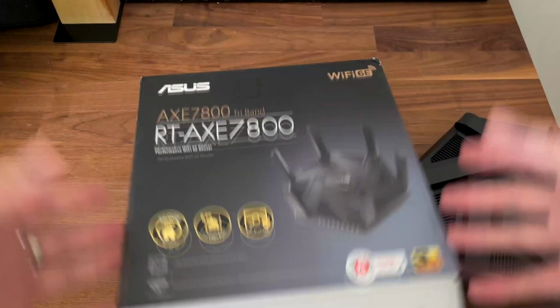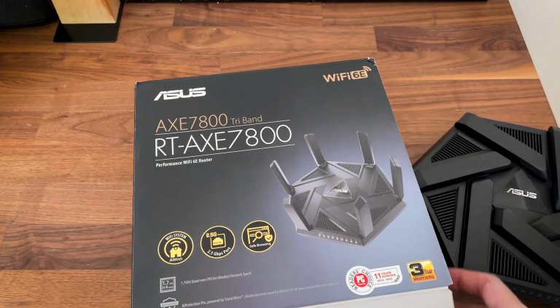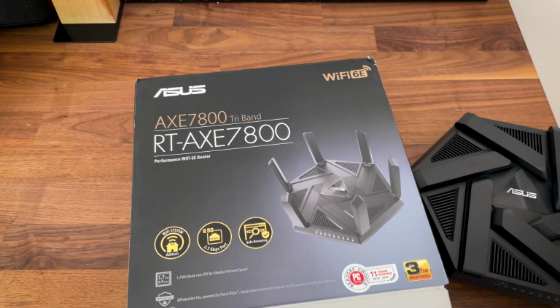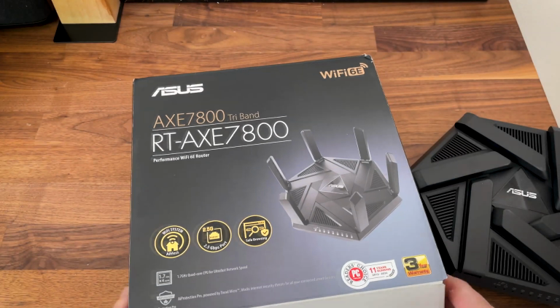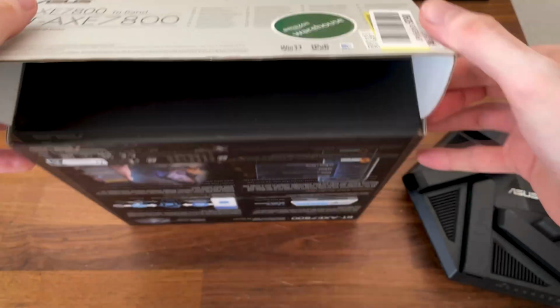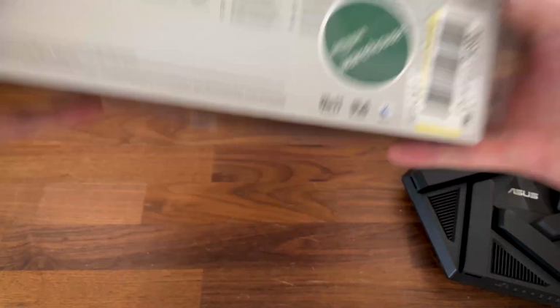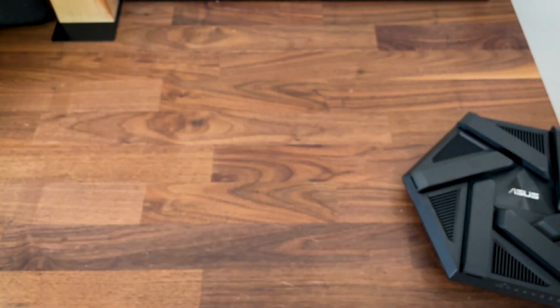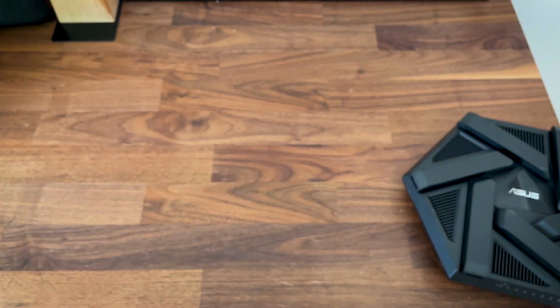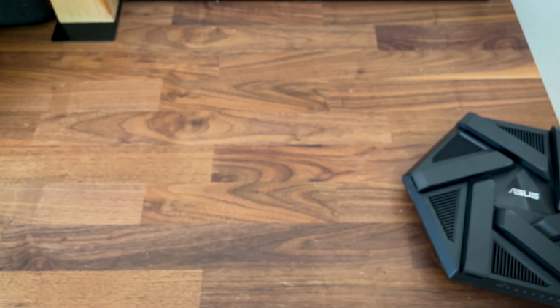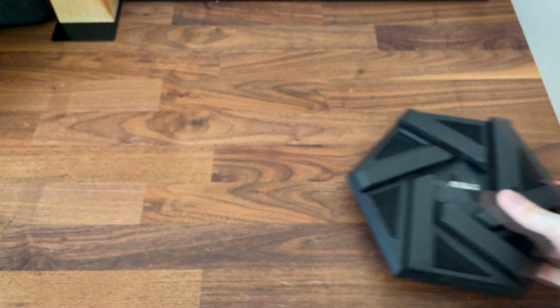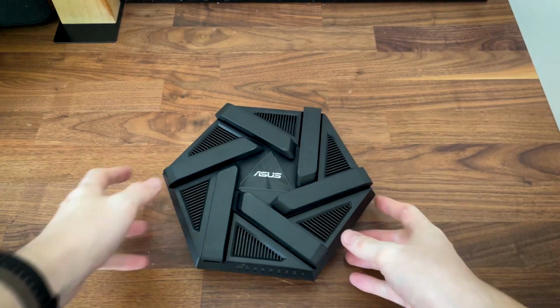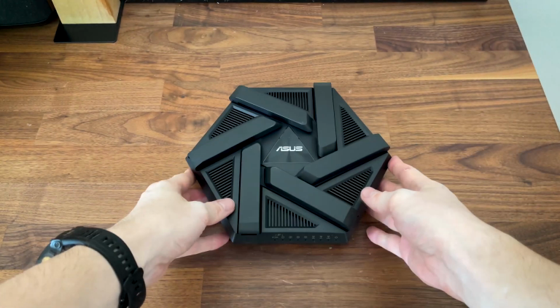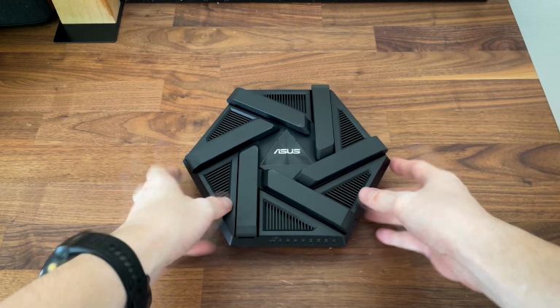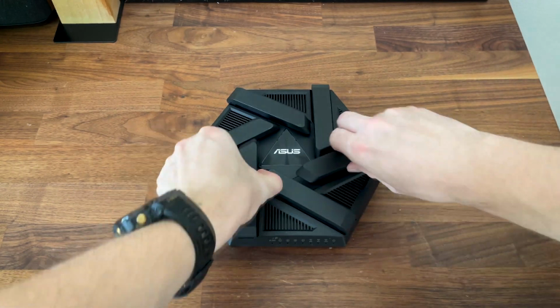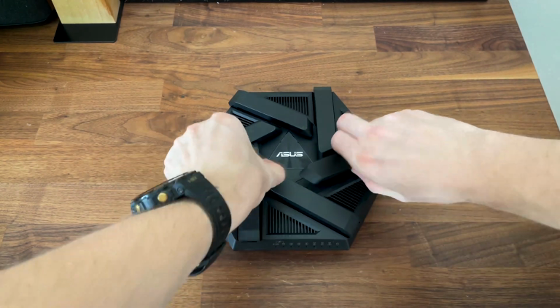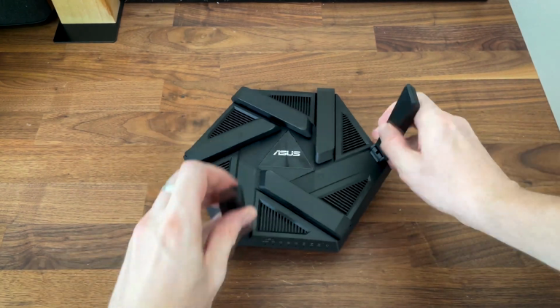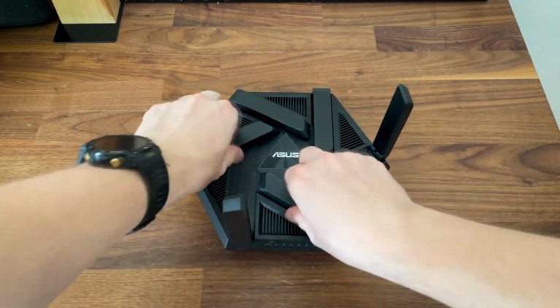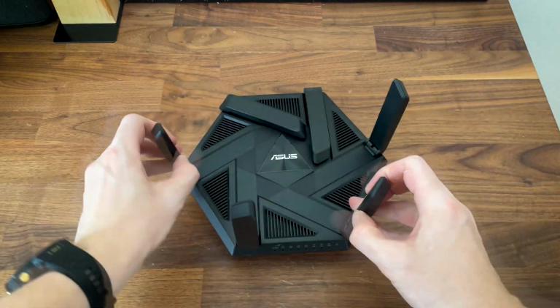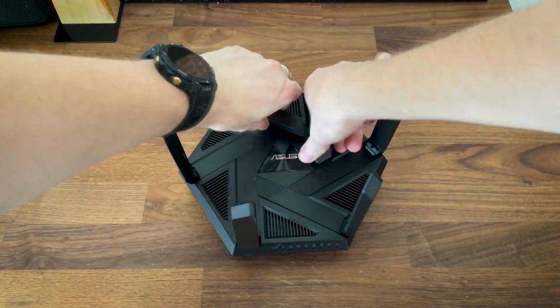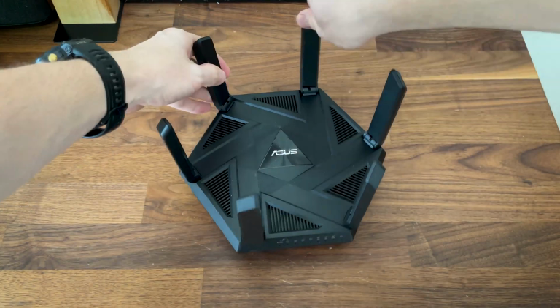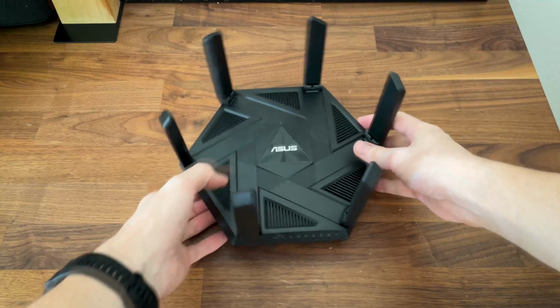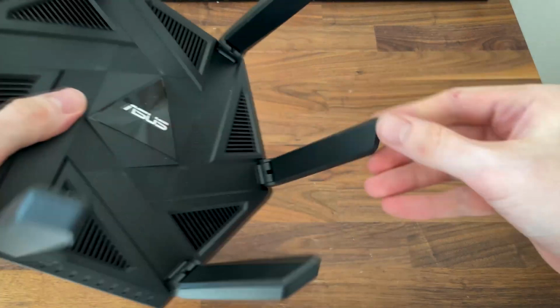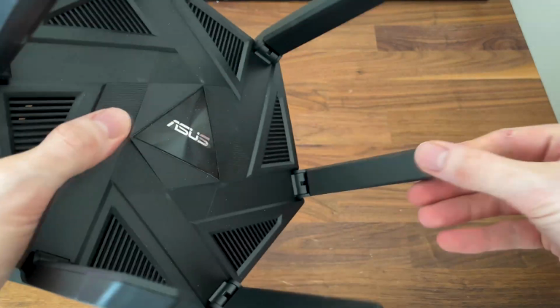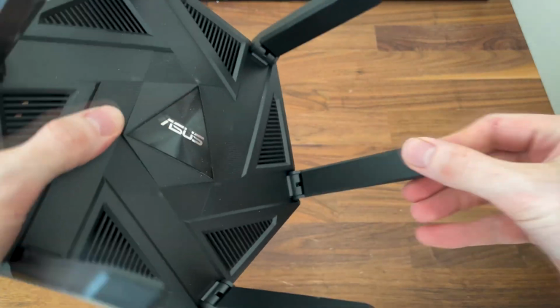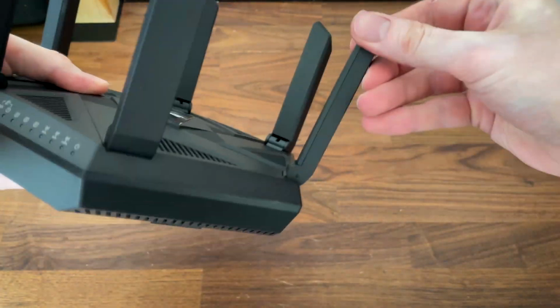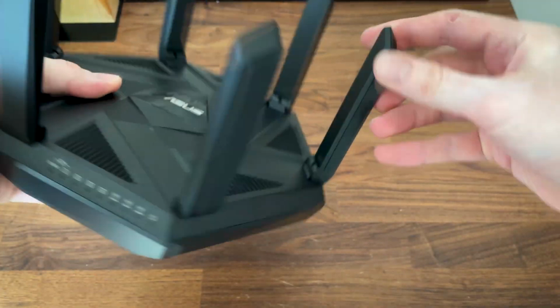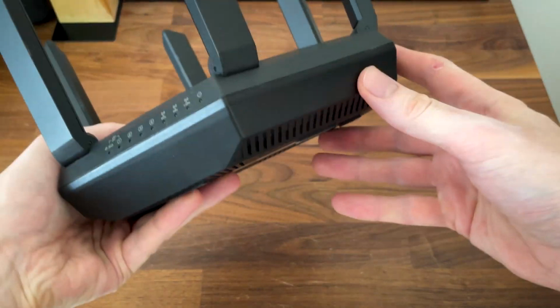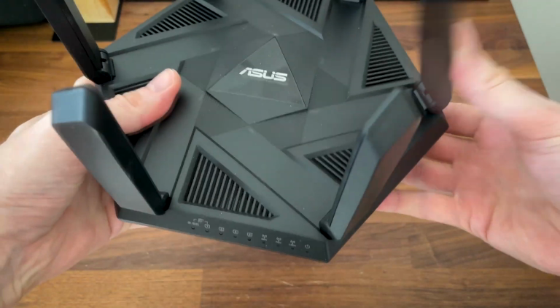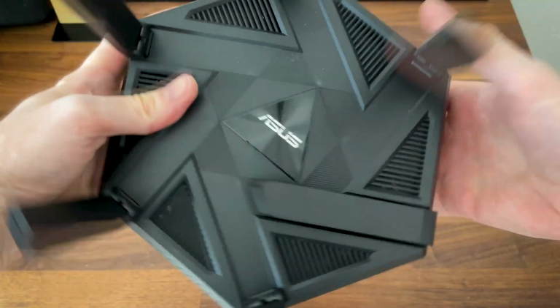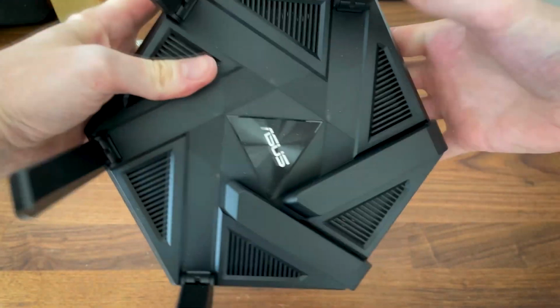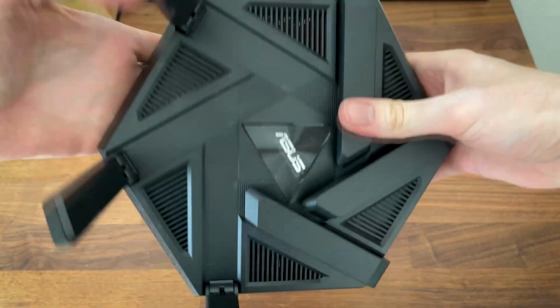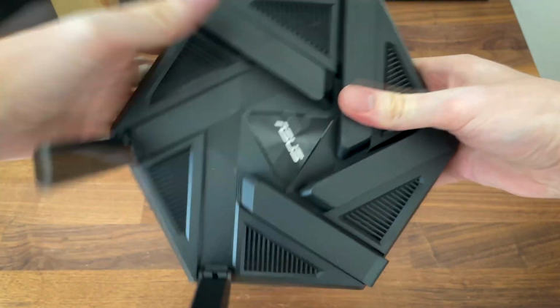The router has 6 external antennas, but I didn't expect them to be non-removable. This is usually the case for cheaper devices, but I assume this will become more widespread and will eventually reach the flagship models as well.